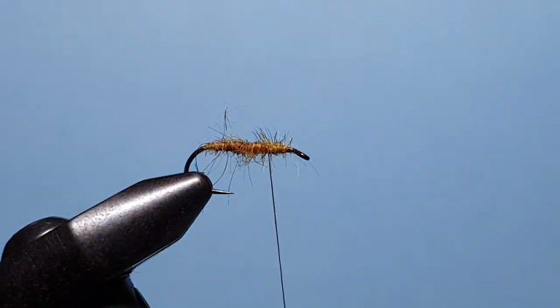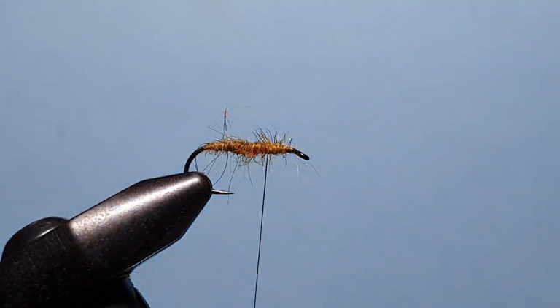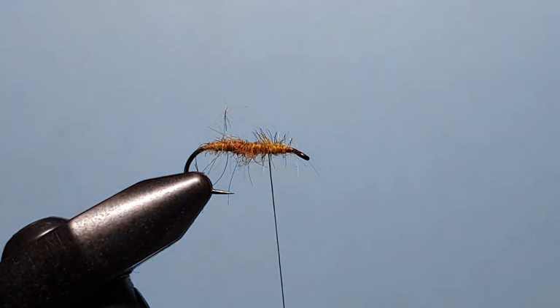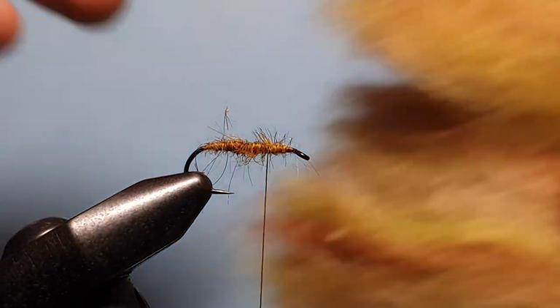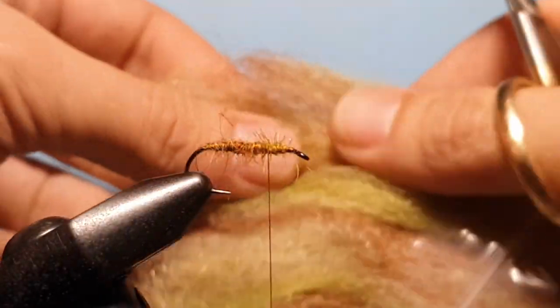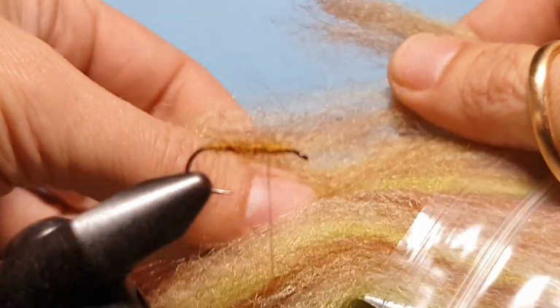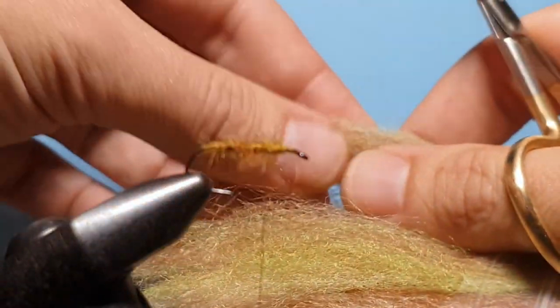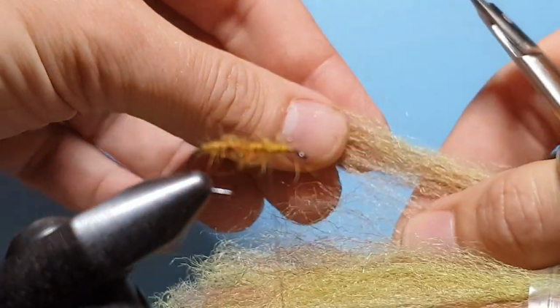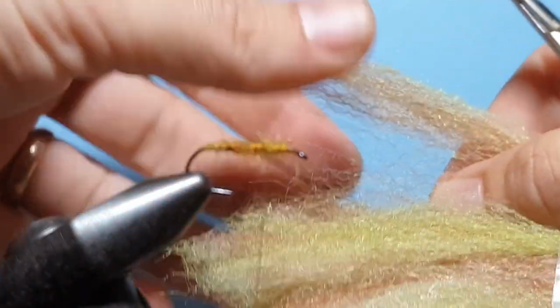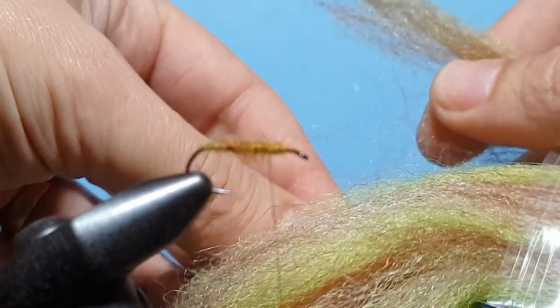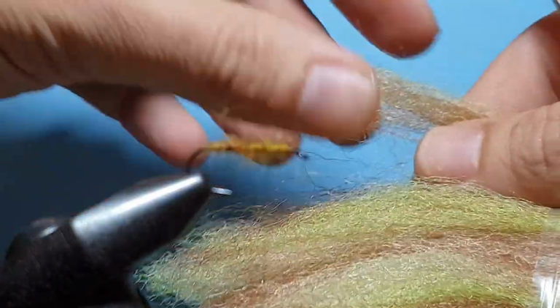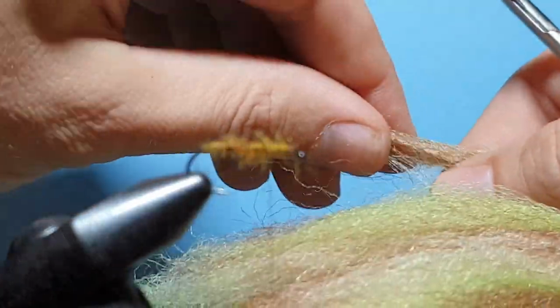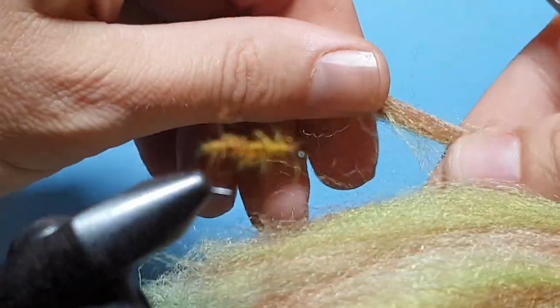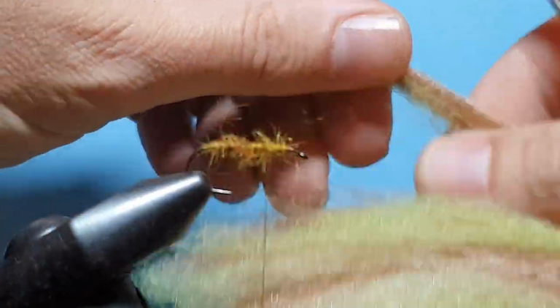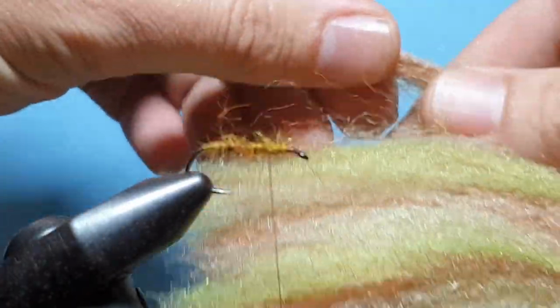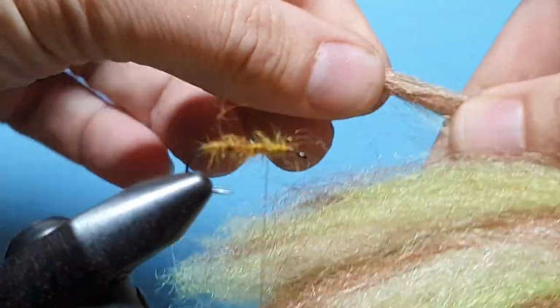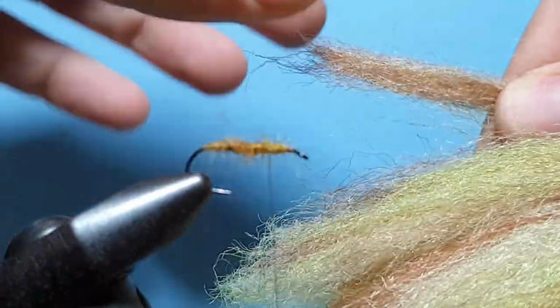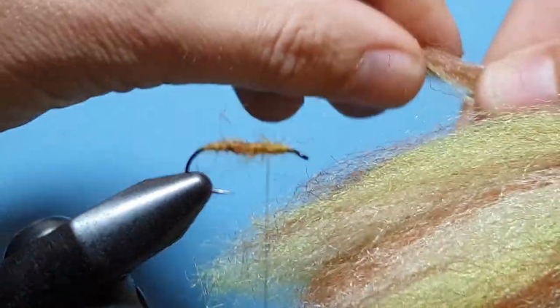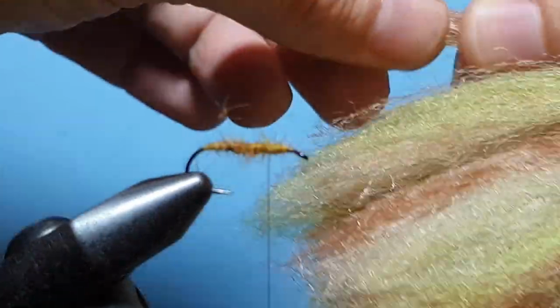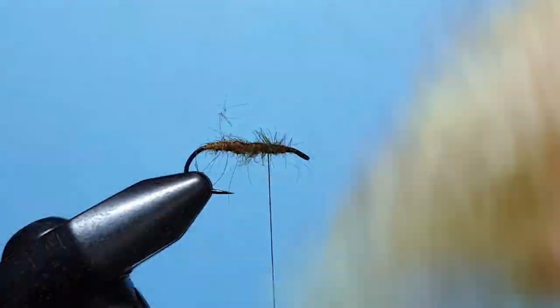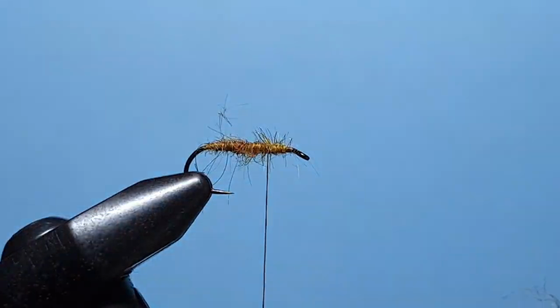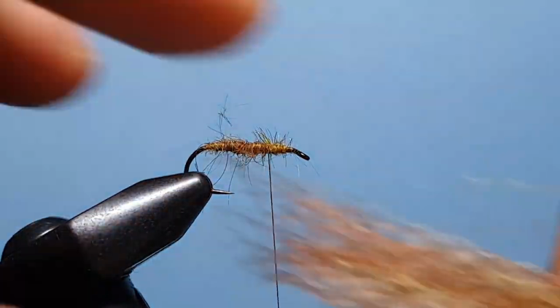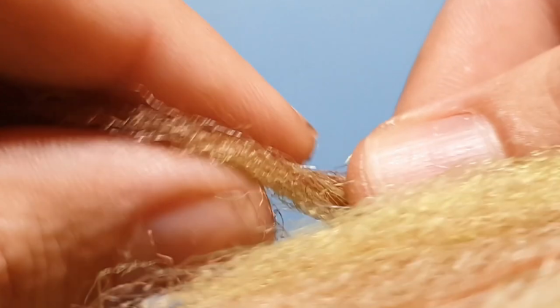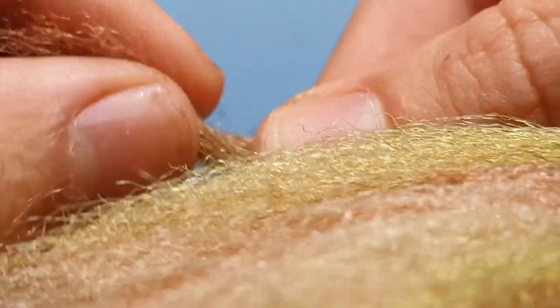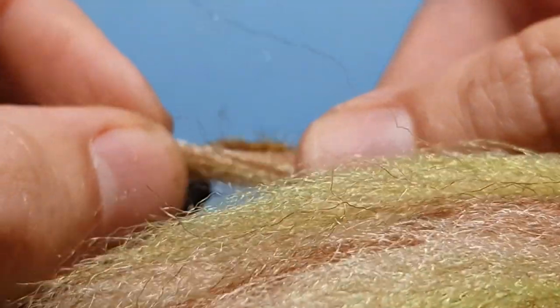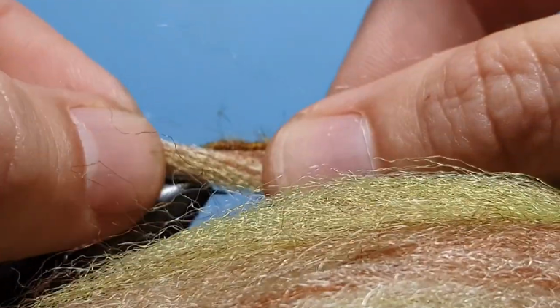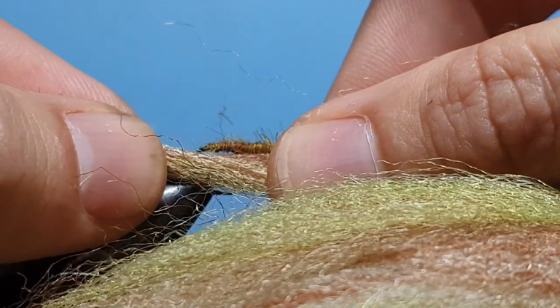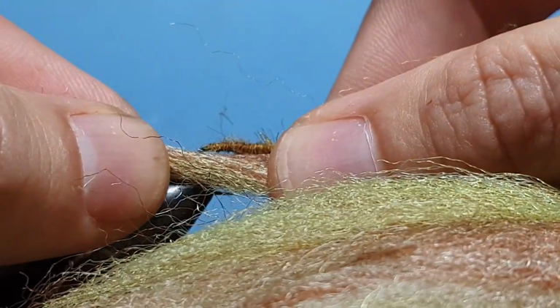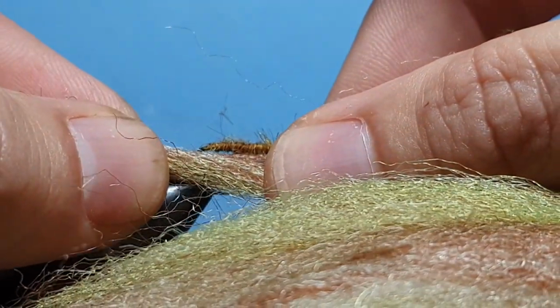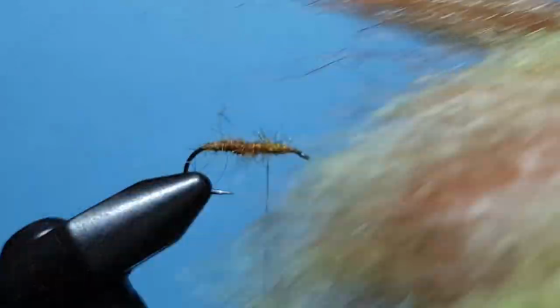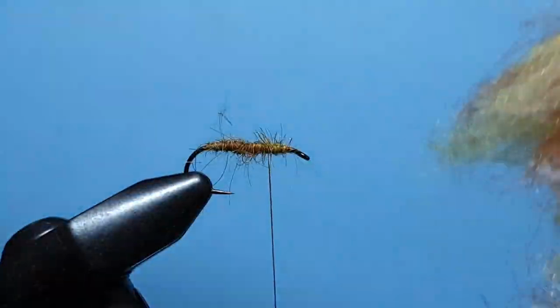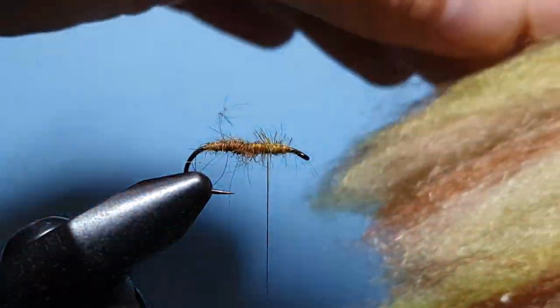So it's three different colours mixed in there. From that we're just going to pull out a clump to match your wing up — get a clump that's about the size of the hook gape.